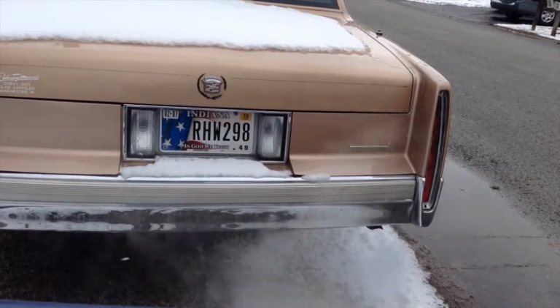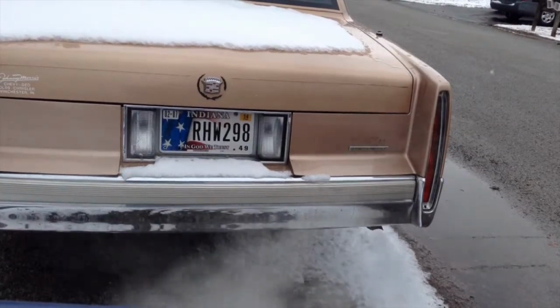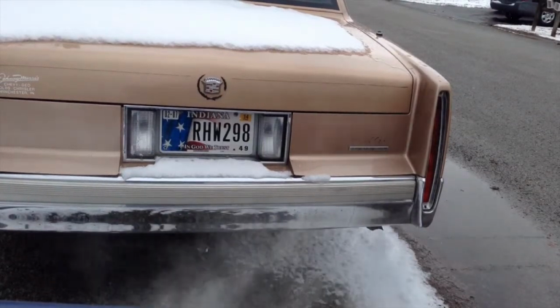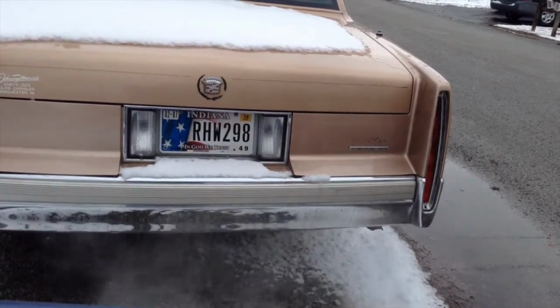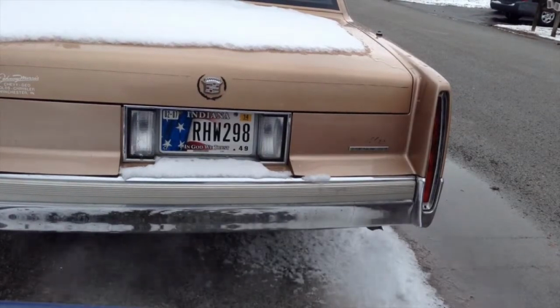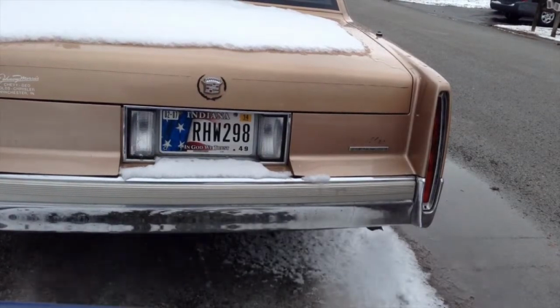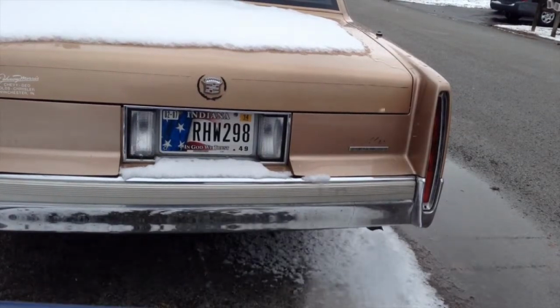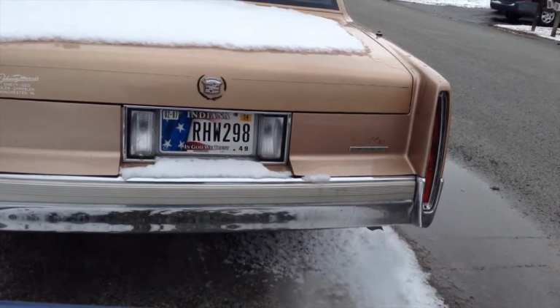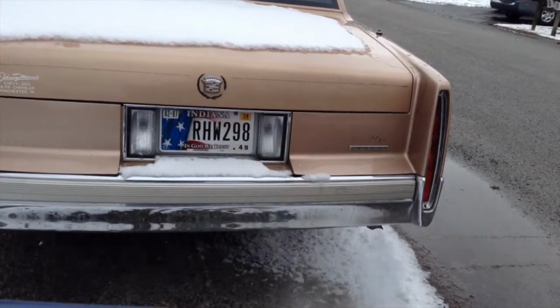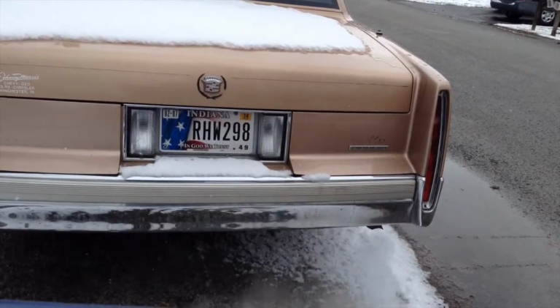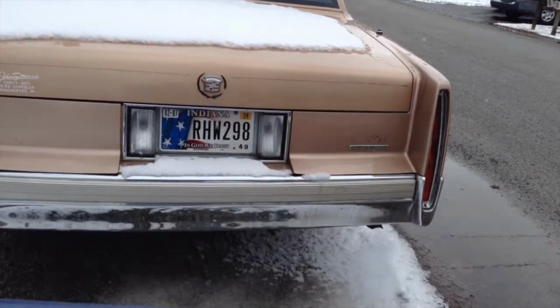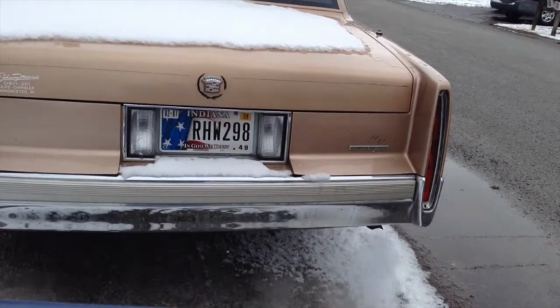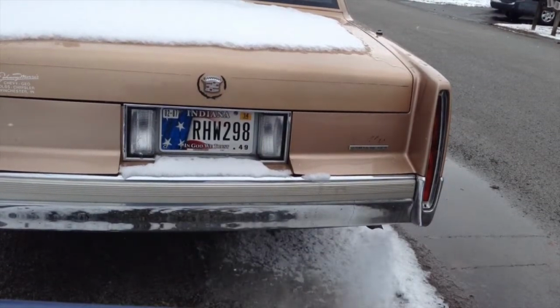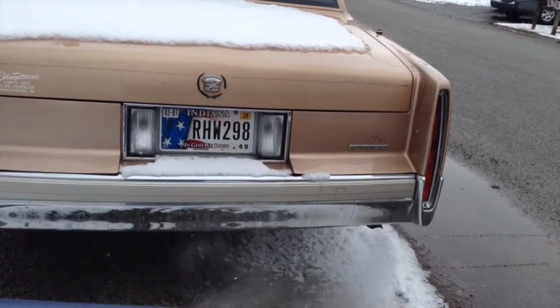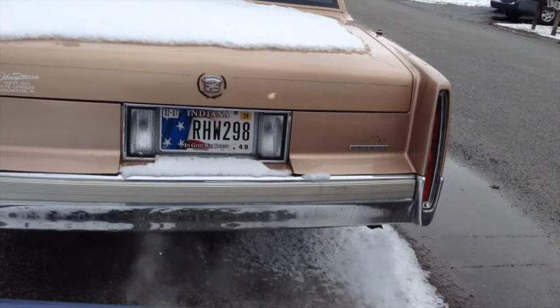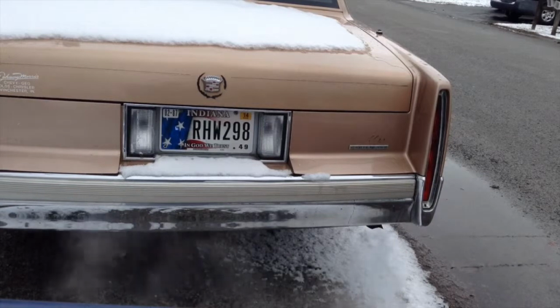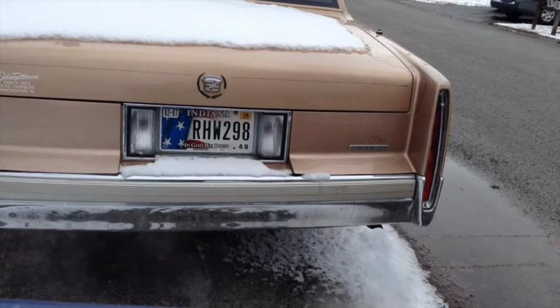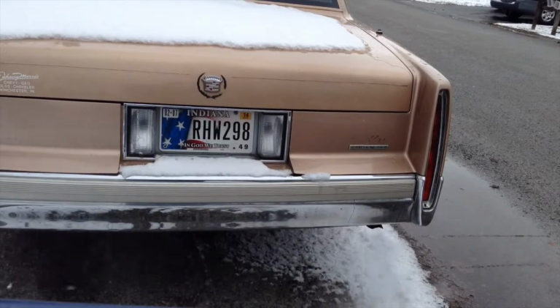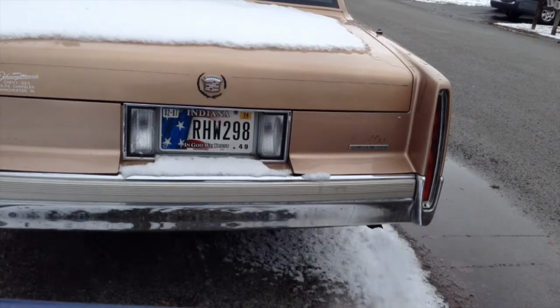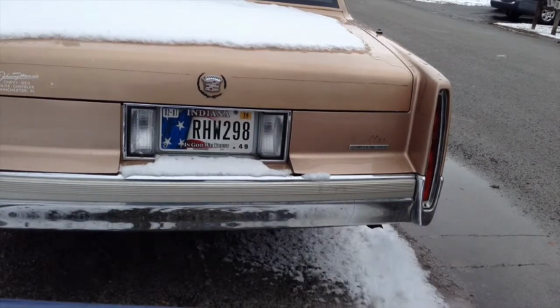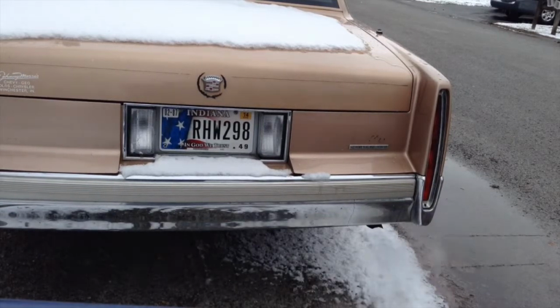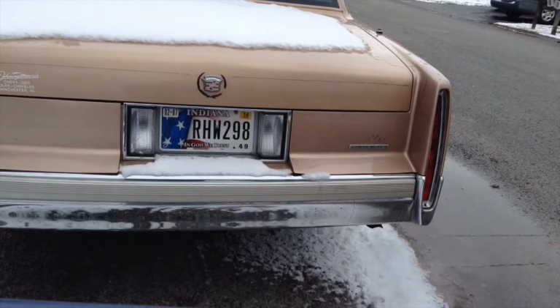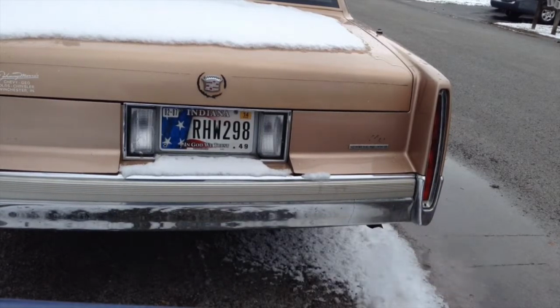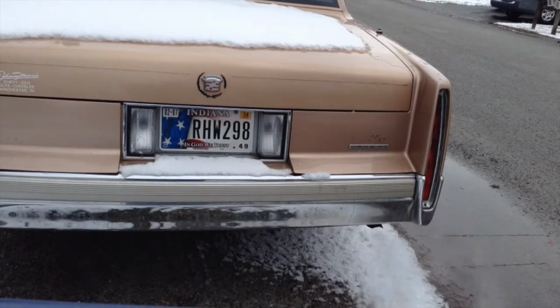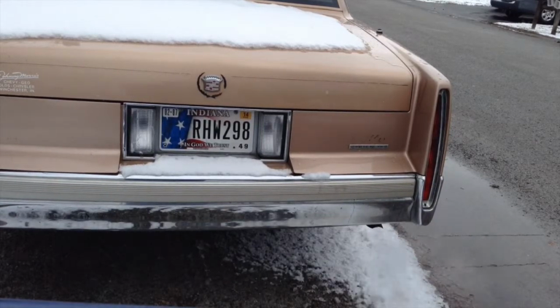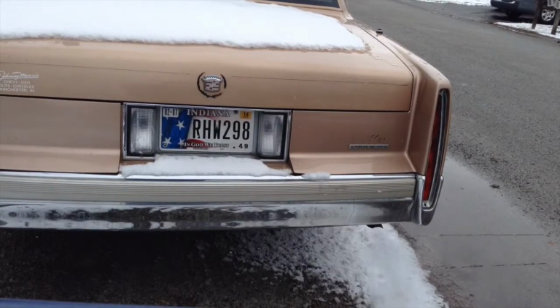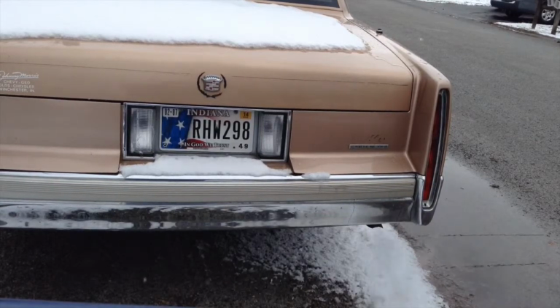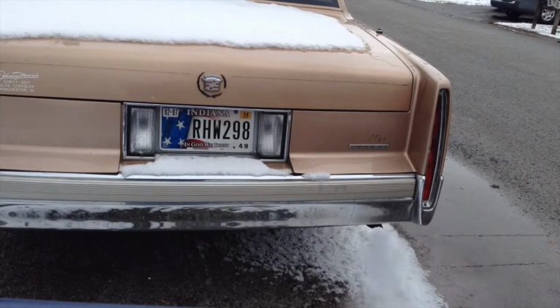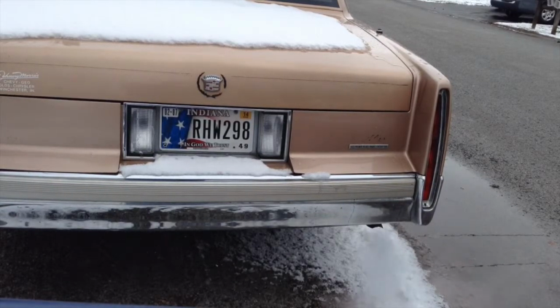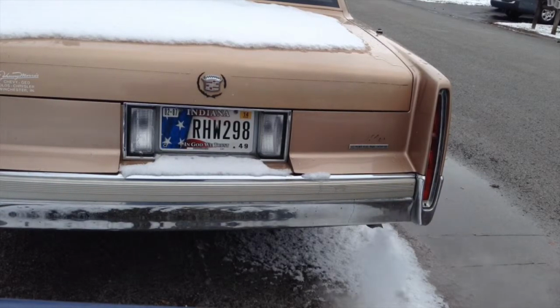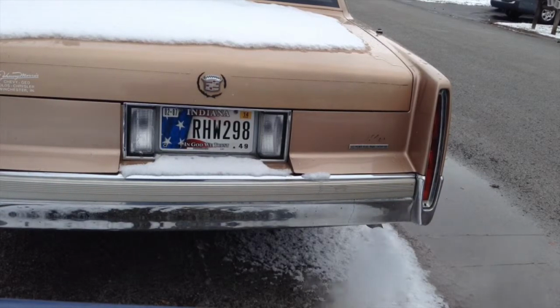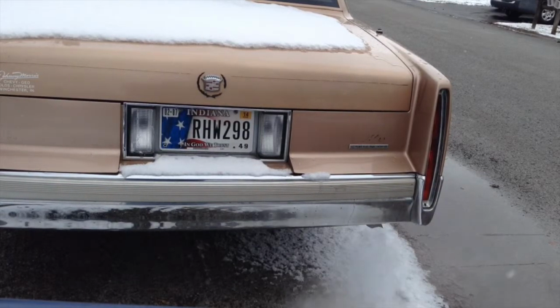It's been in the shop for the last couple of weeks getting worked on. So anyway, this is part two. Thank you for watching.